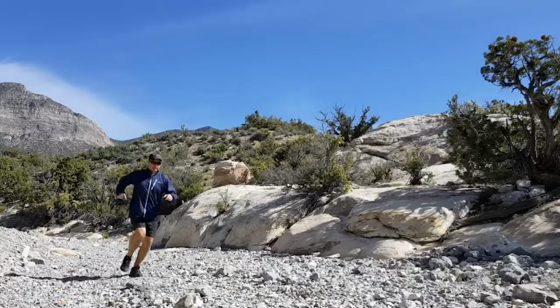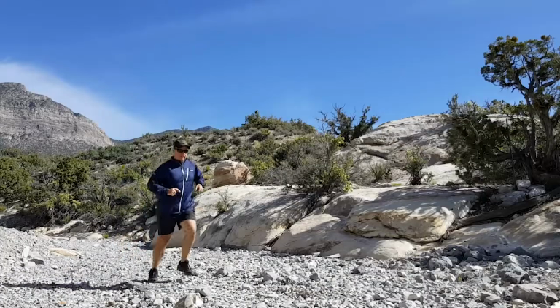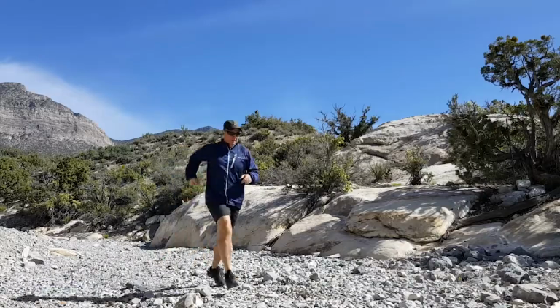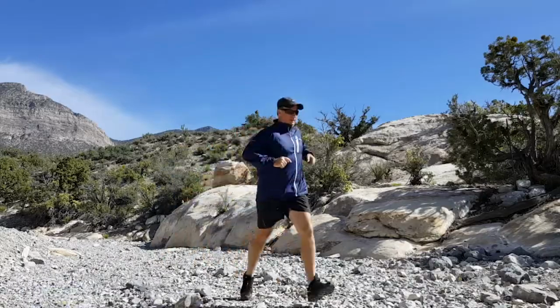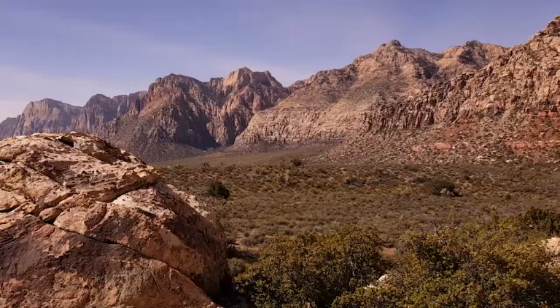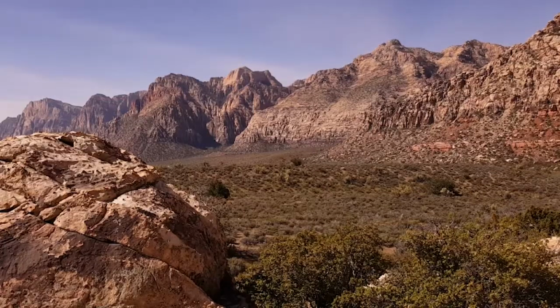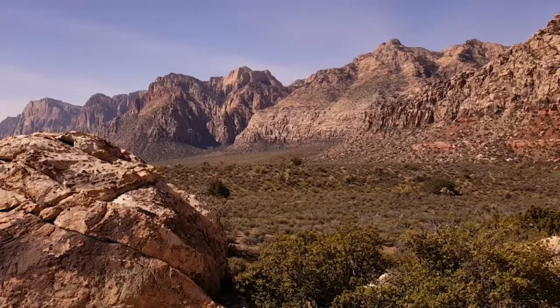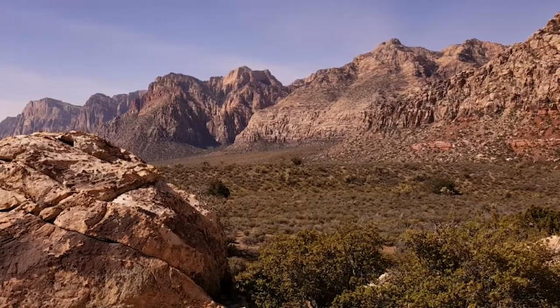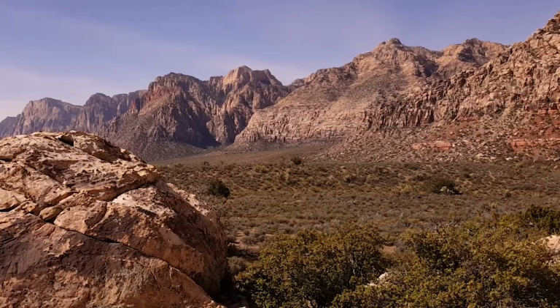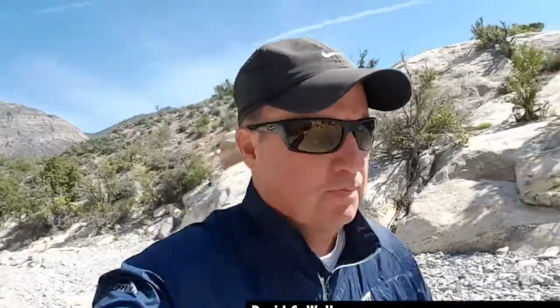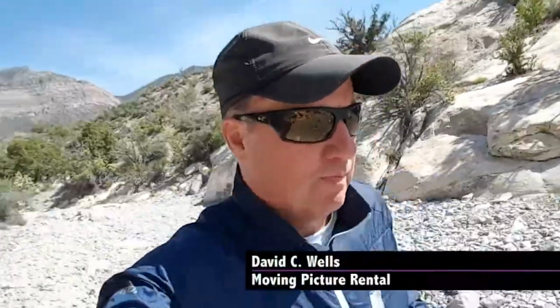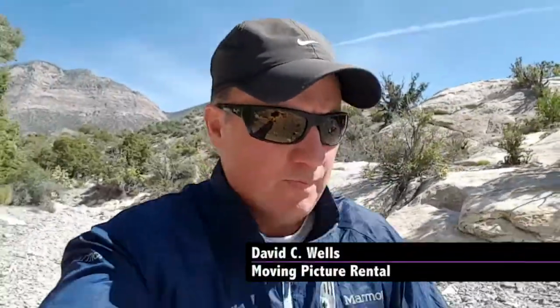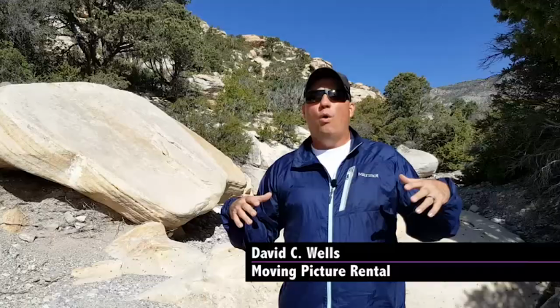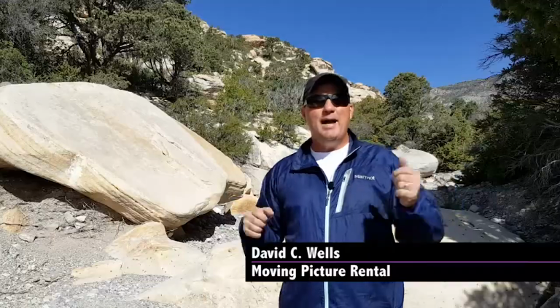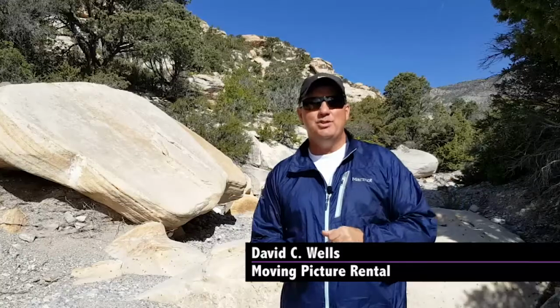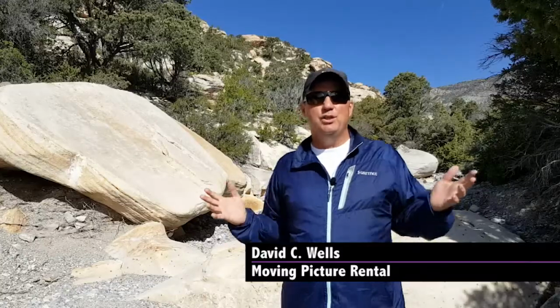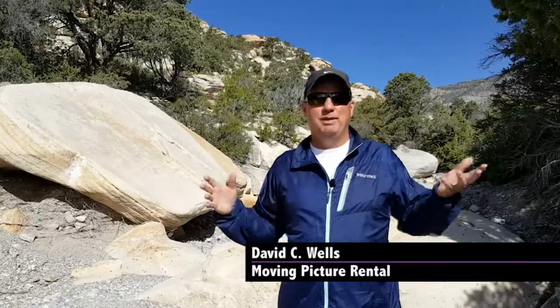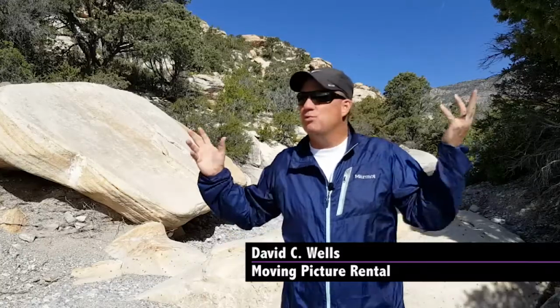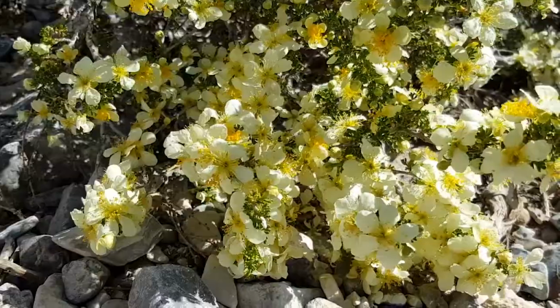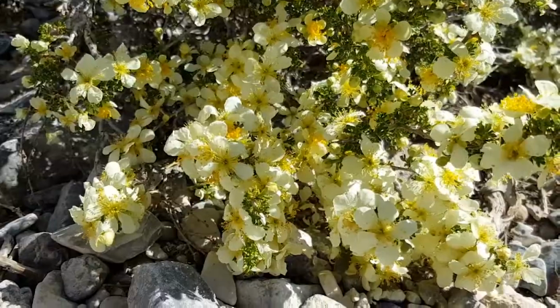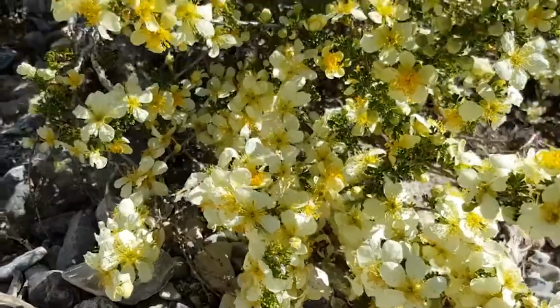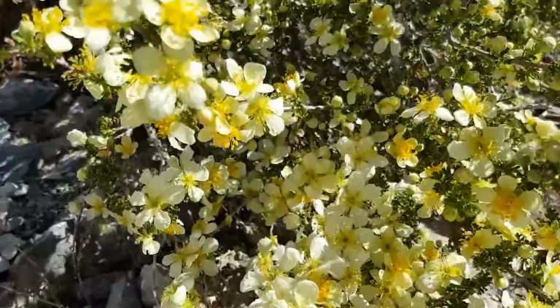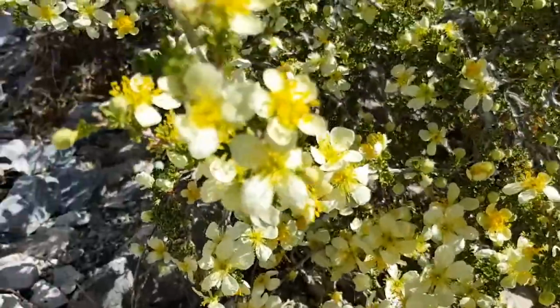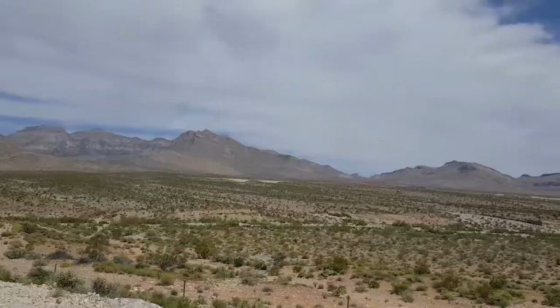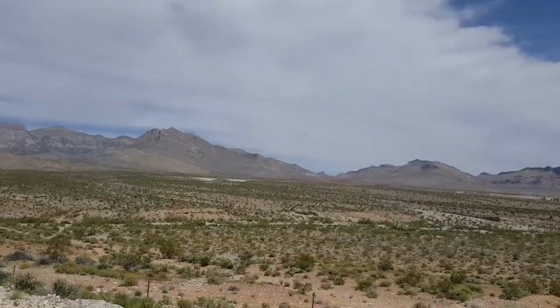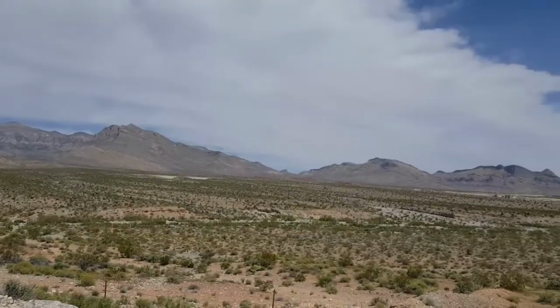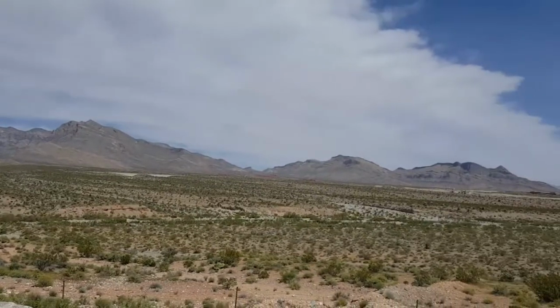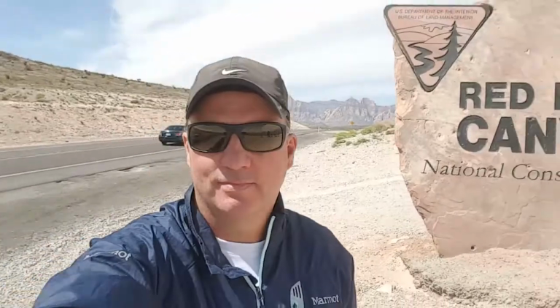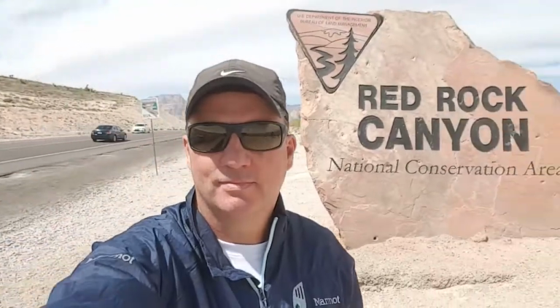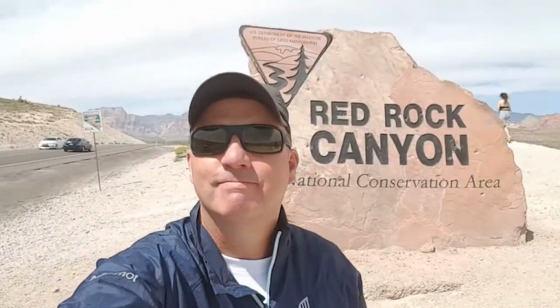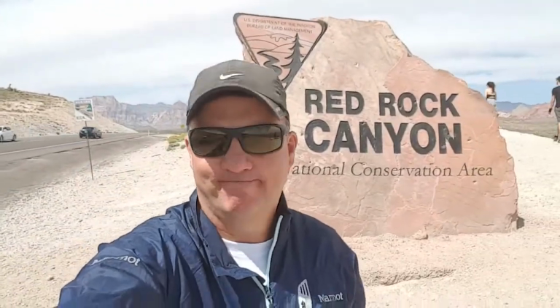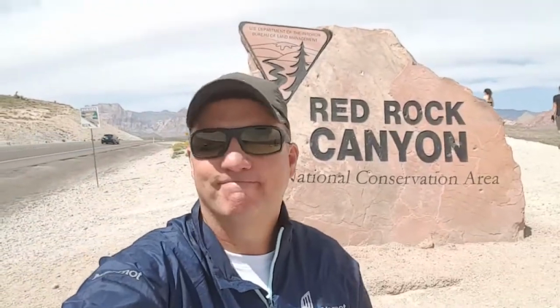NAB 2017, this is where I start. Red Rocks Park, 20 minutes from the Strip. Why am I out in the desert telling you this? Because this is one of my best tips for enjoying NAB and making it the best it can be. Visit Red Rocks Park — it's 30 minutes from the Strip.